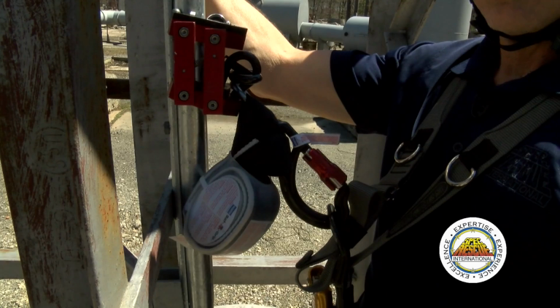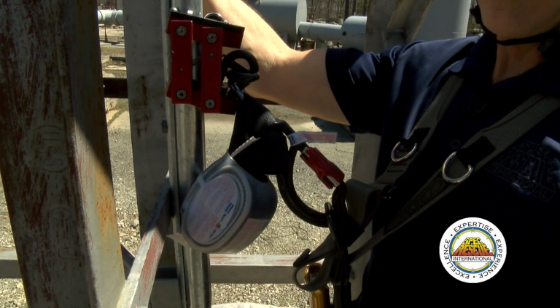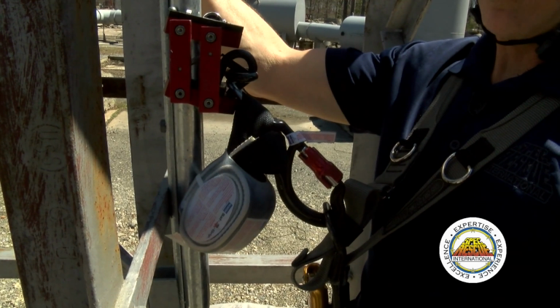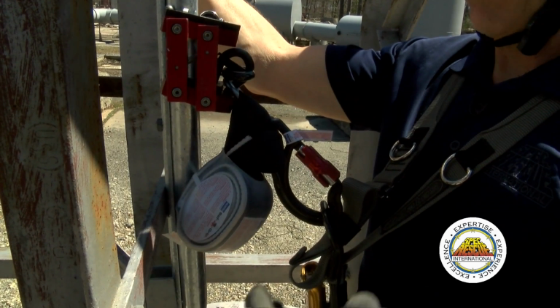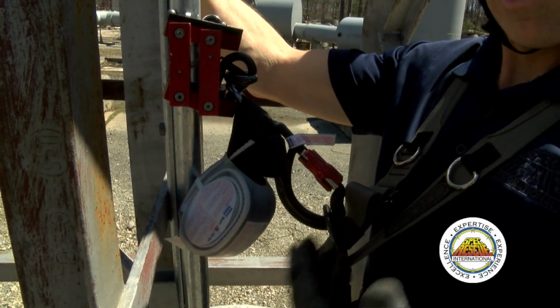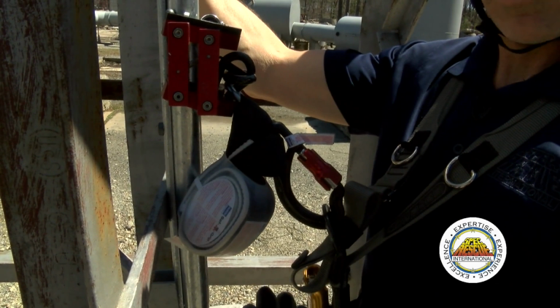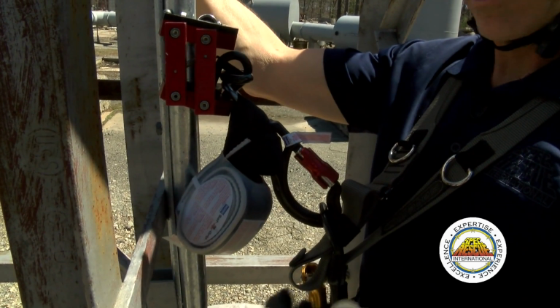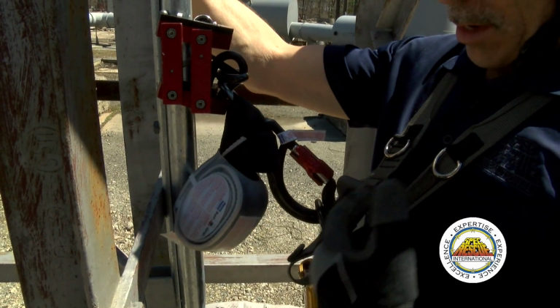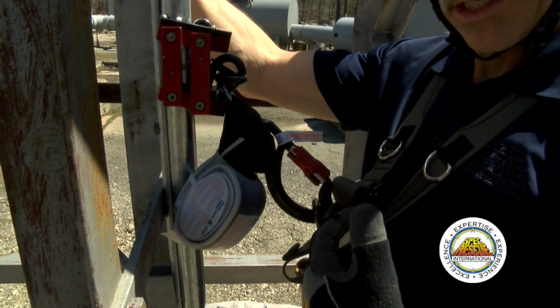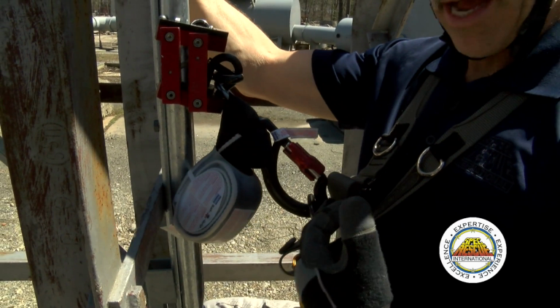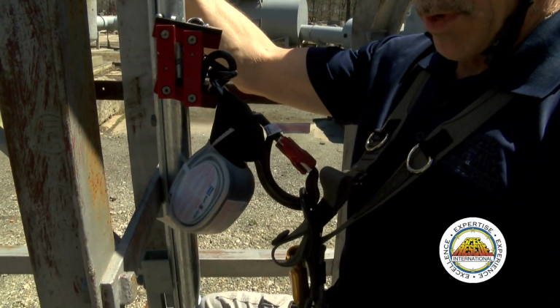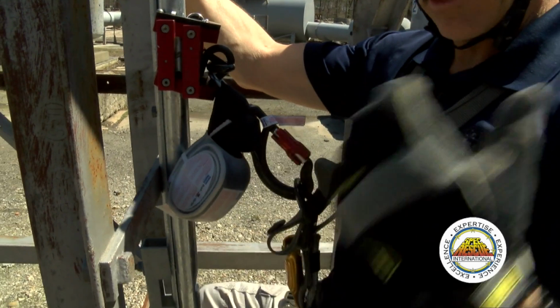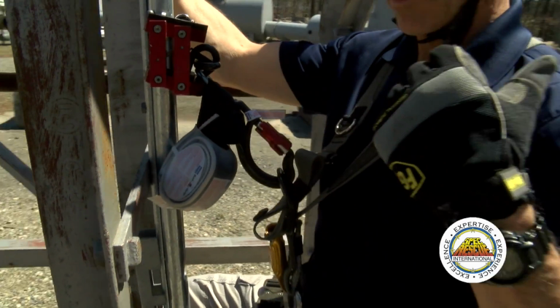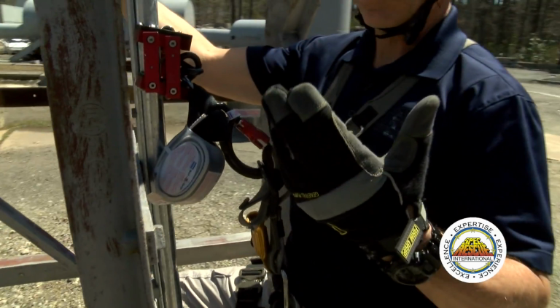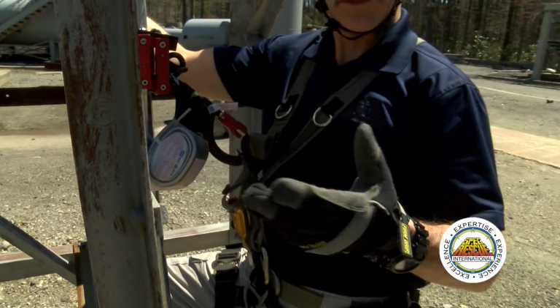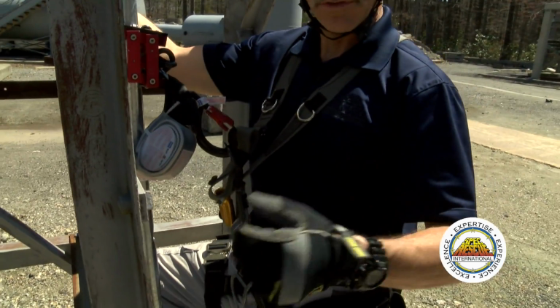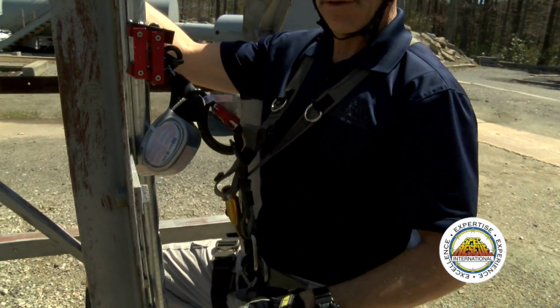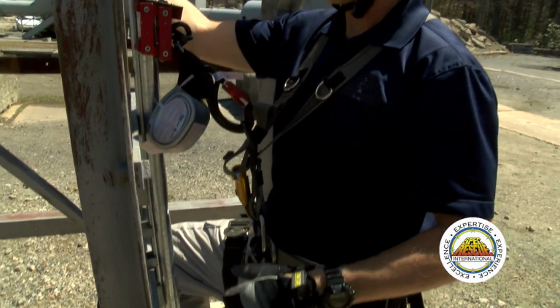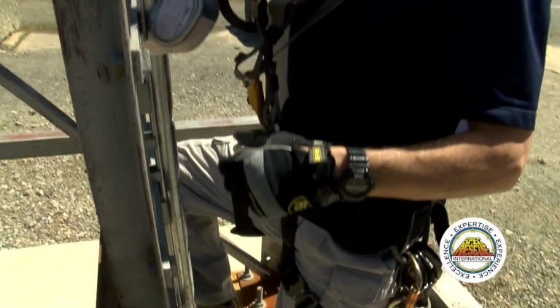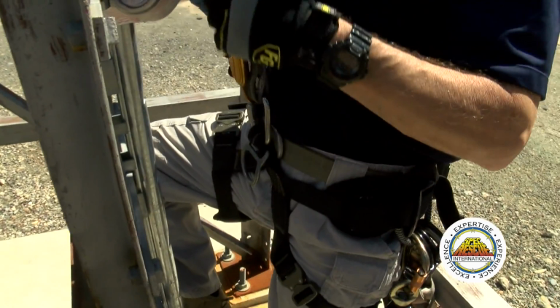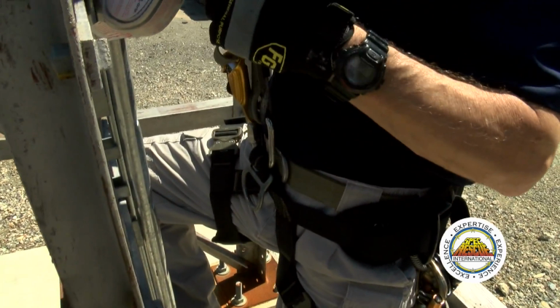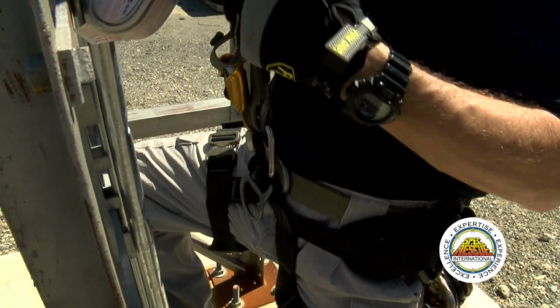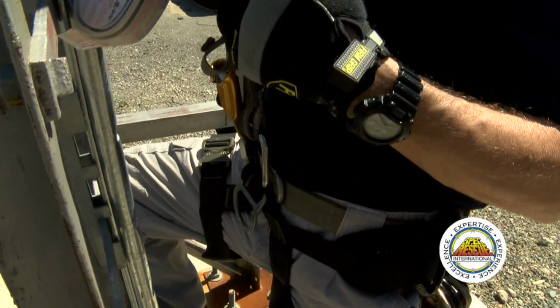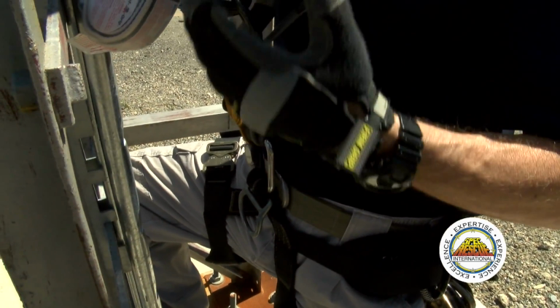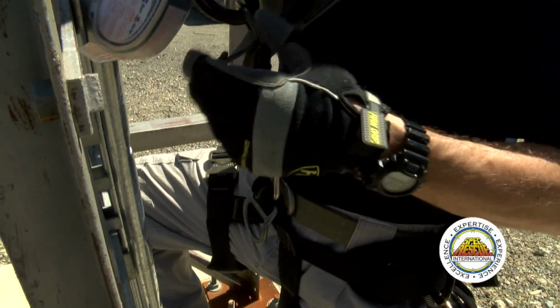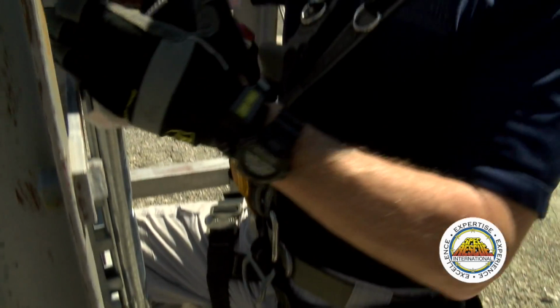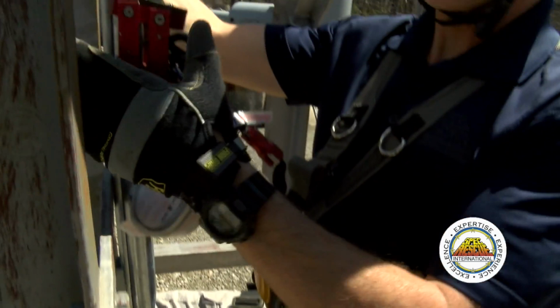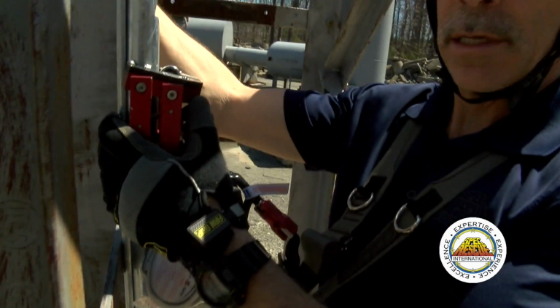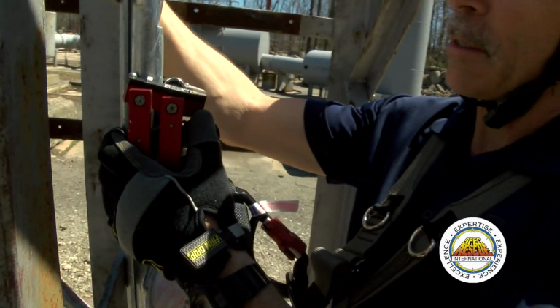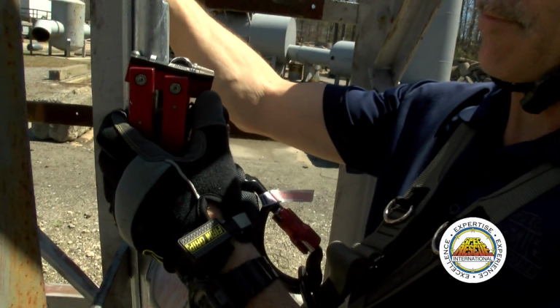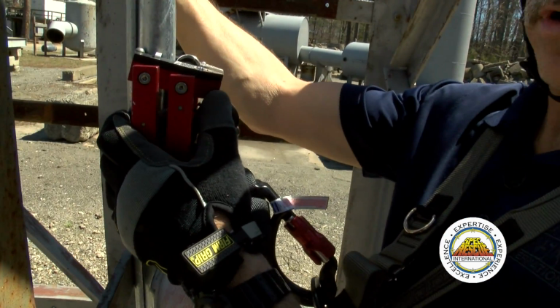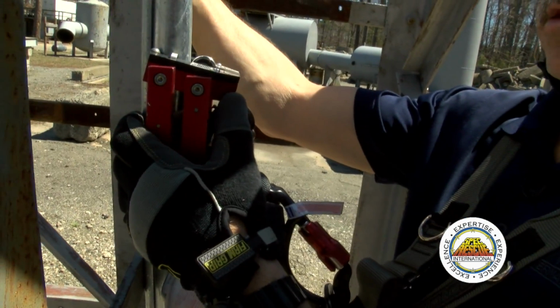For today's training, I'm wearing my class three harness. I have my chest attachment, my waist attachment, and of course my dorsal attachment that we'll use later for other climbing. In this particular scenario, there's a pre-existing fall arrest system.